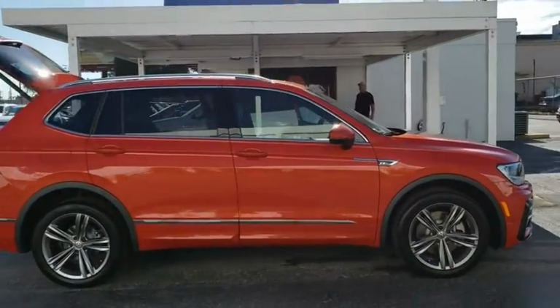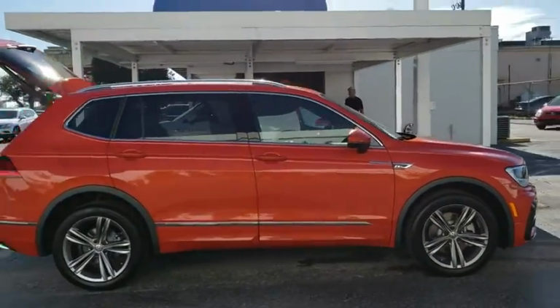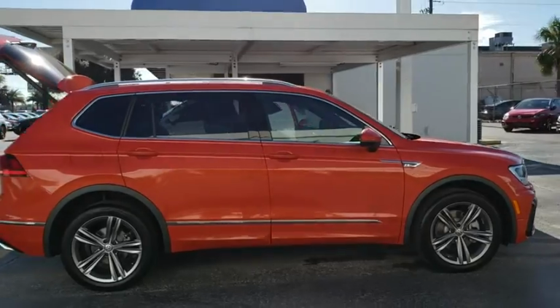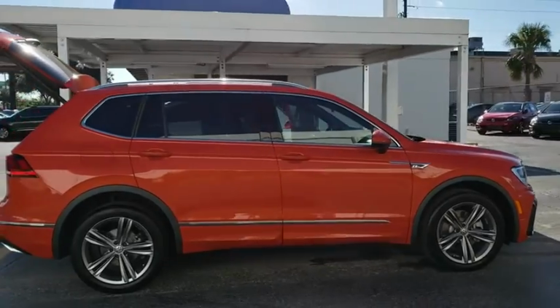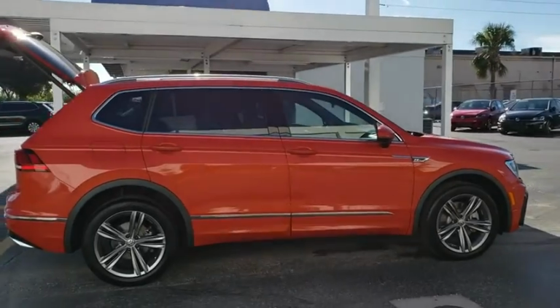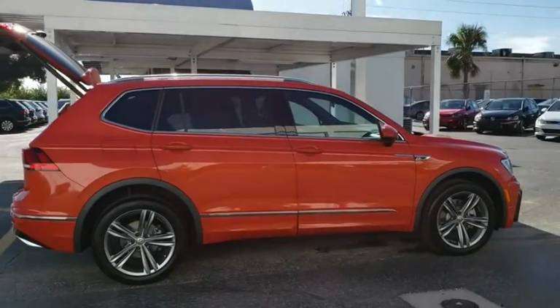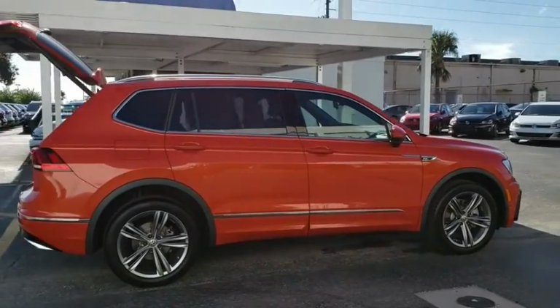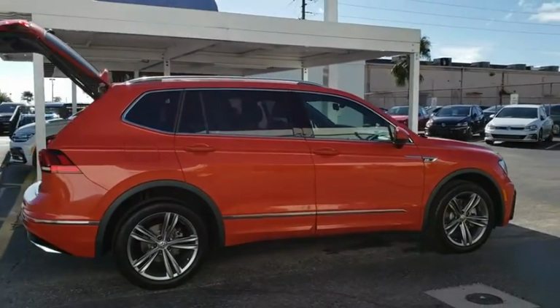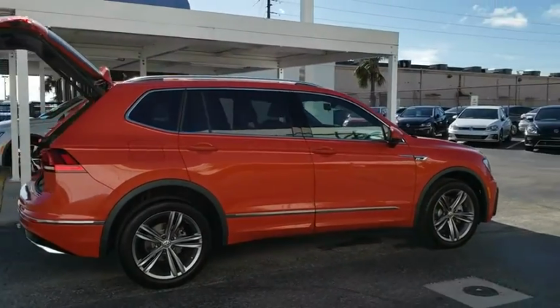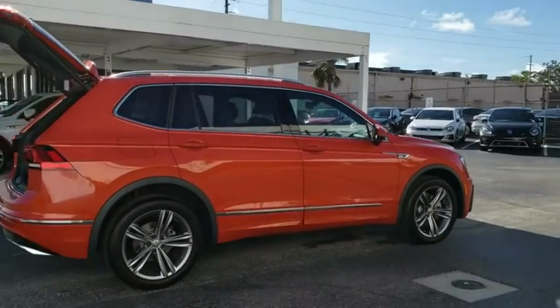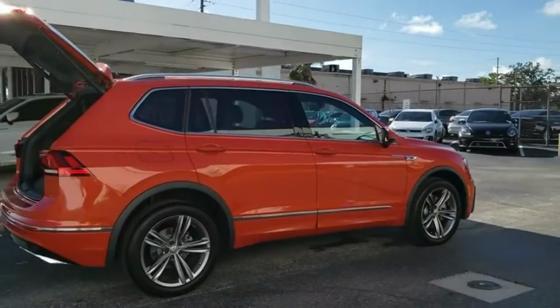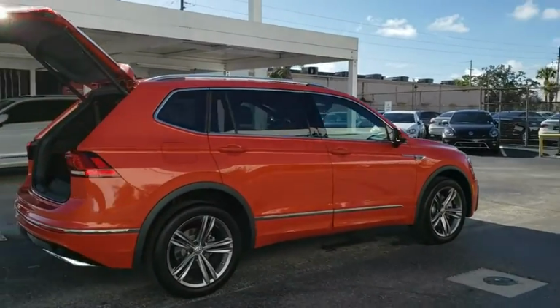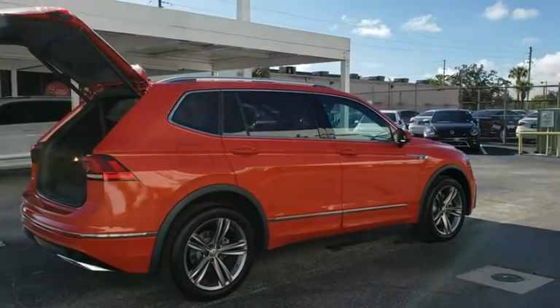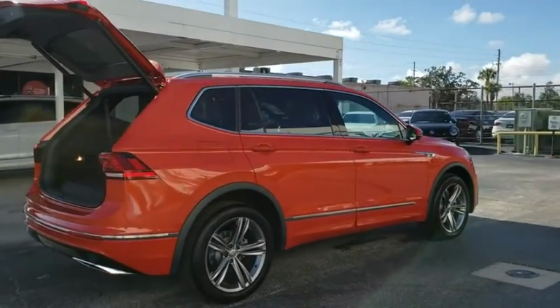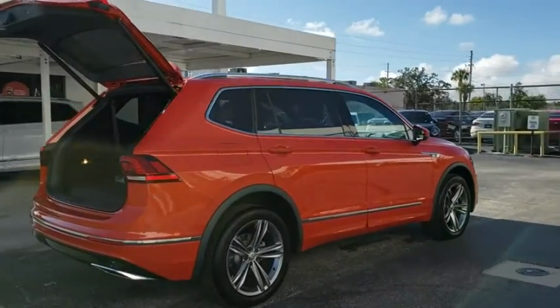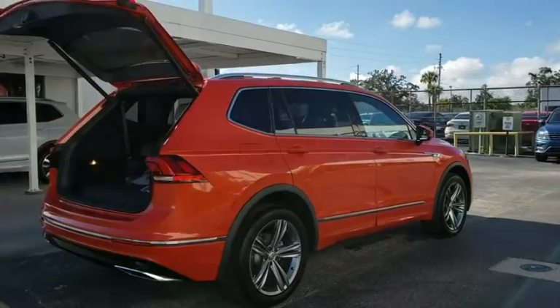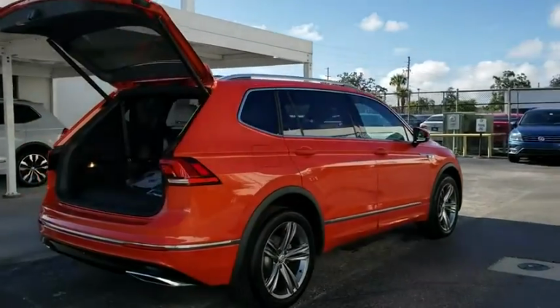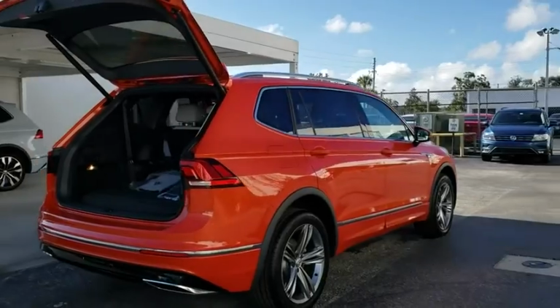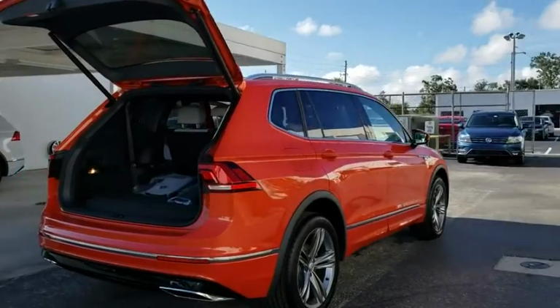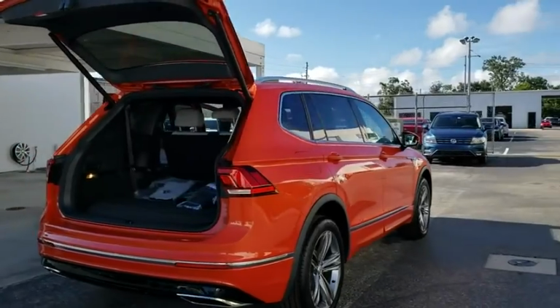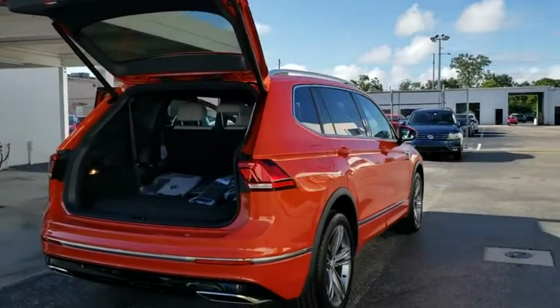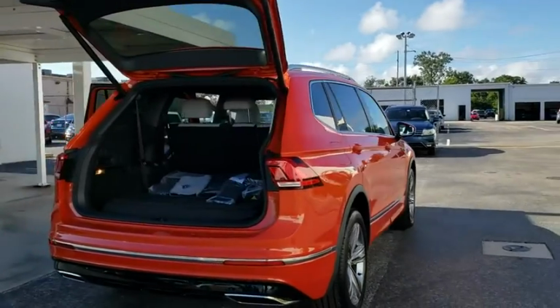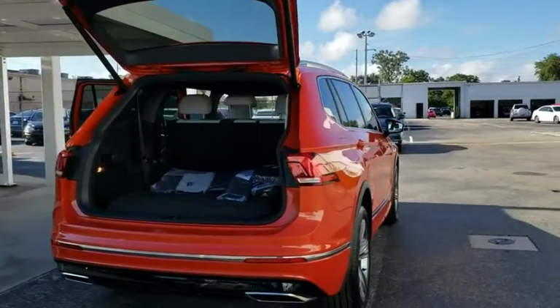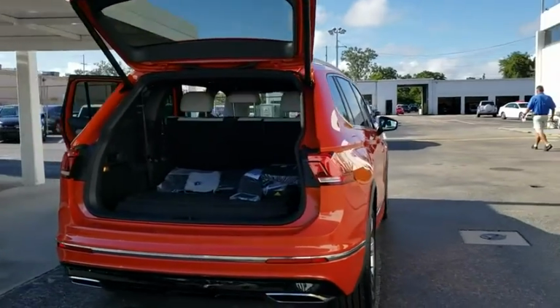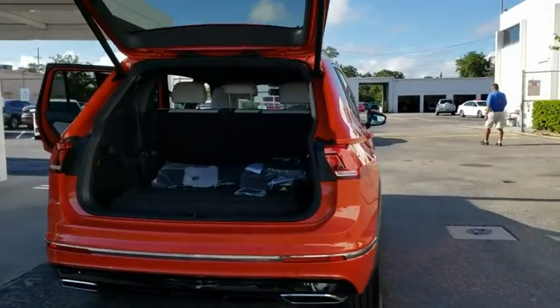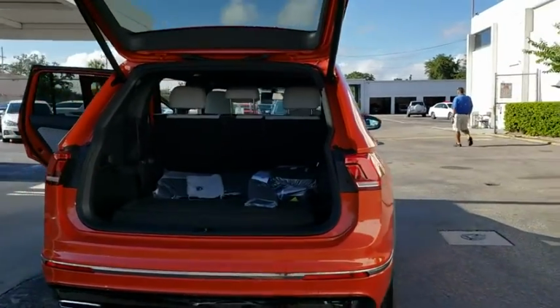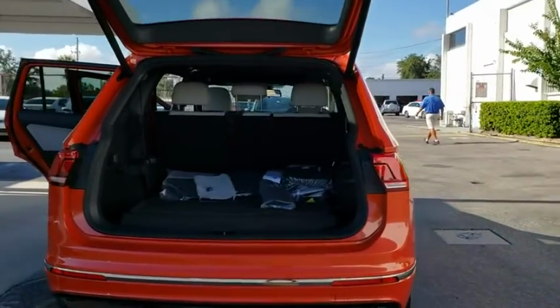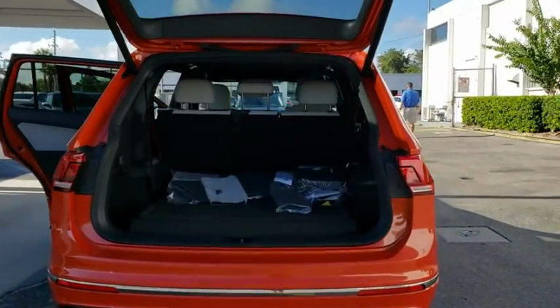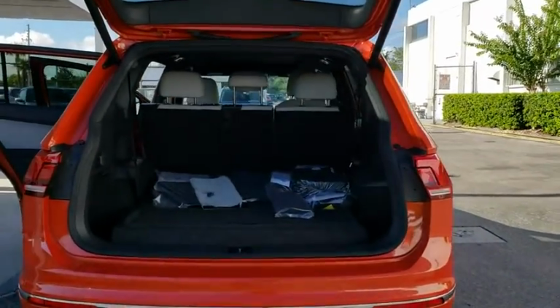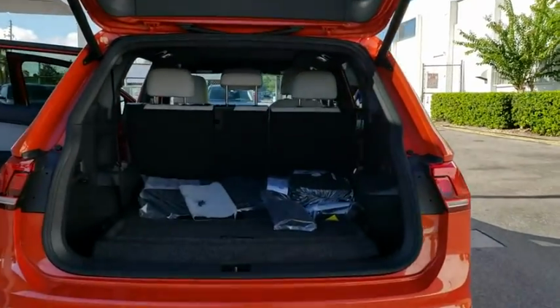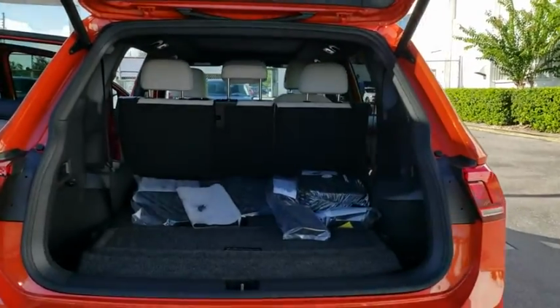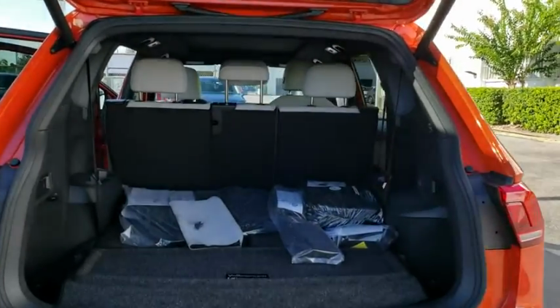Stability control. Remote engine start. Traction control. Keyless entry. Navigation system. Anti-lock braking system. Power liftgate. Steering wheel audio controls. Backup camera.